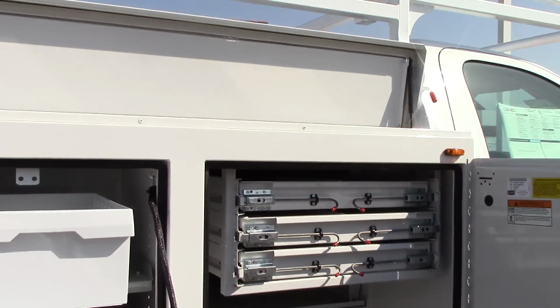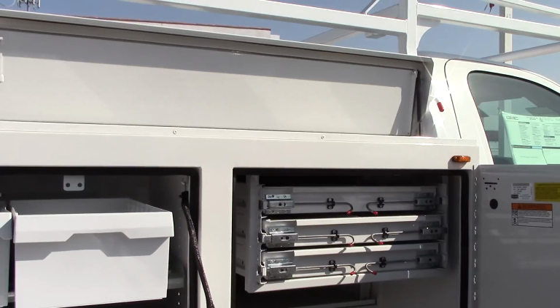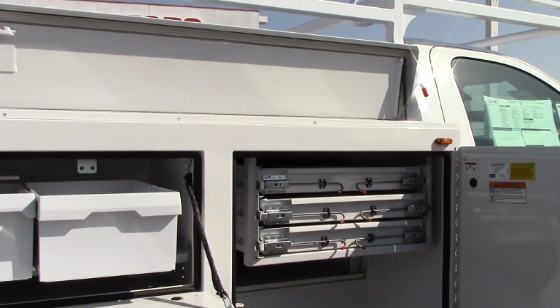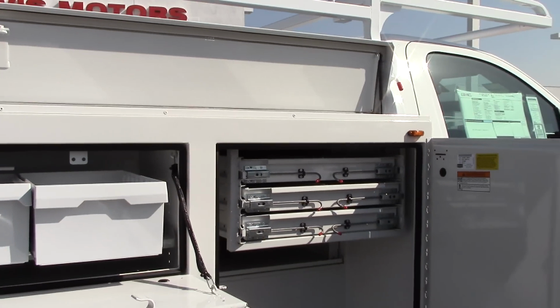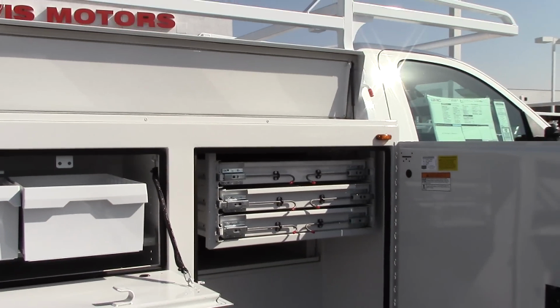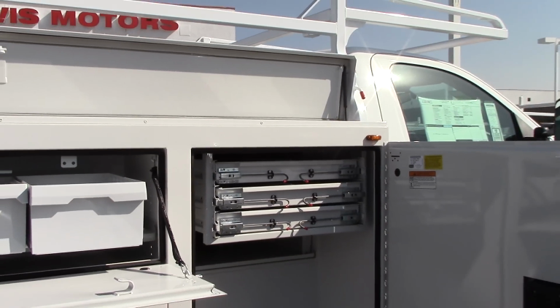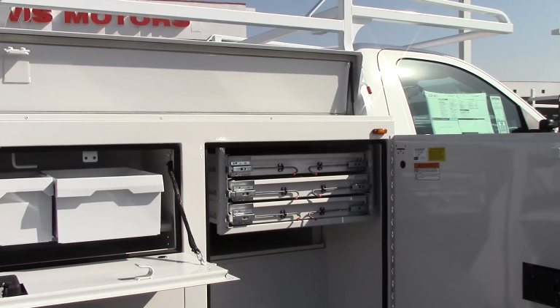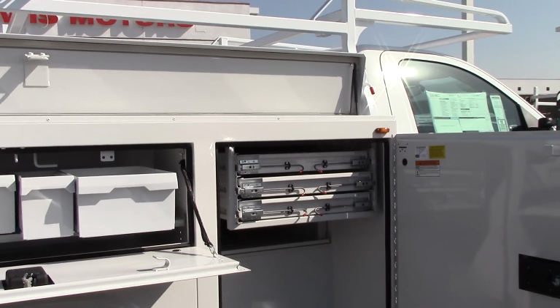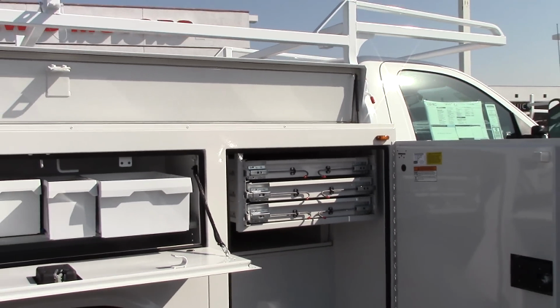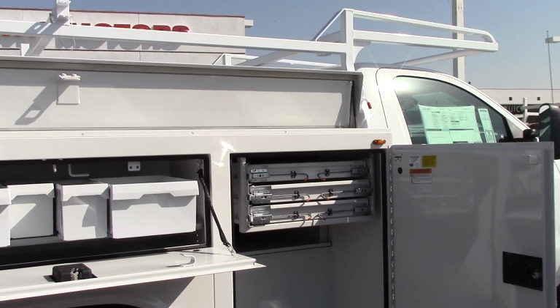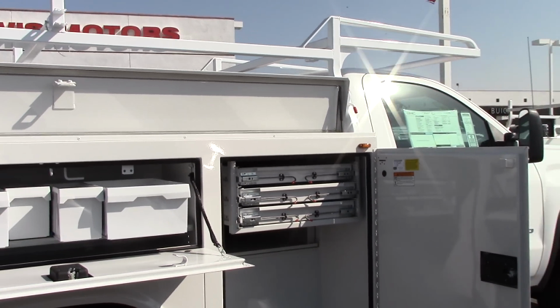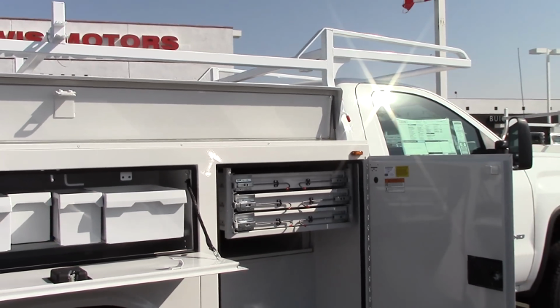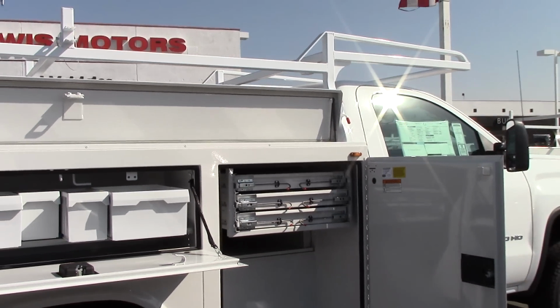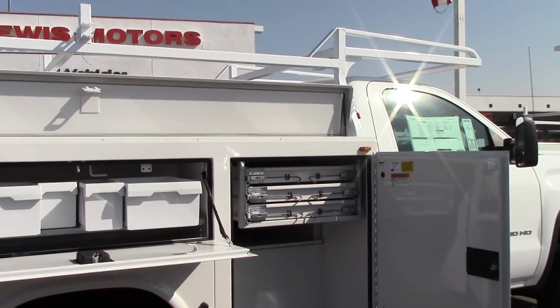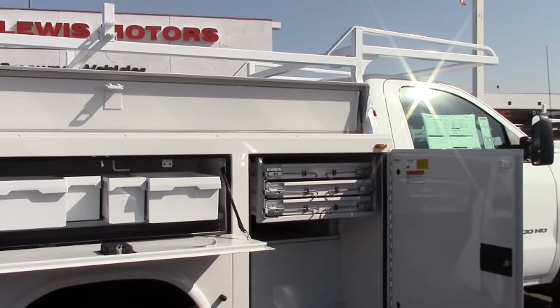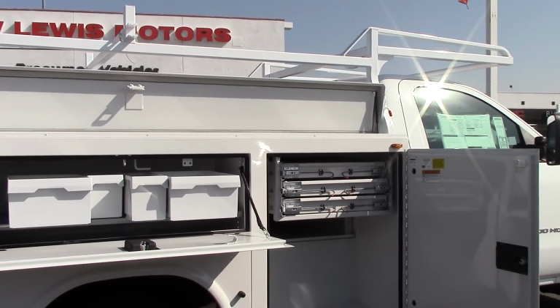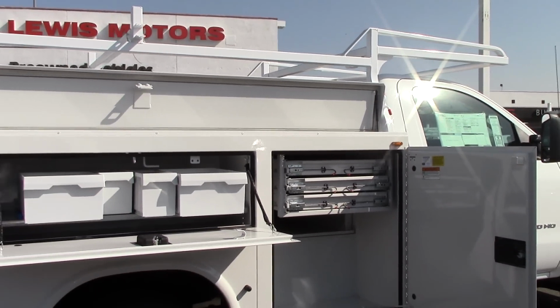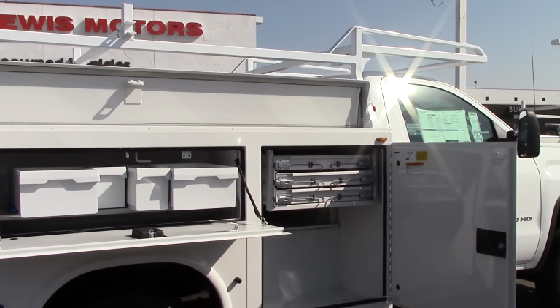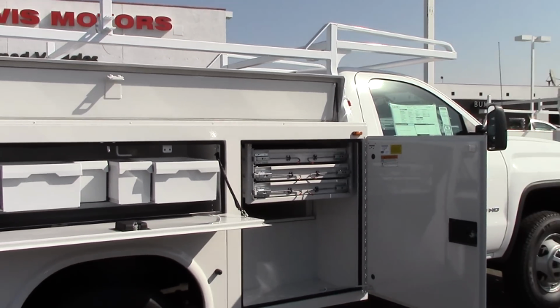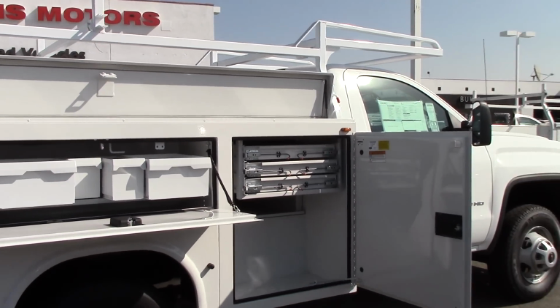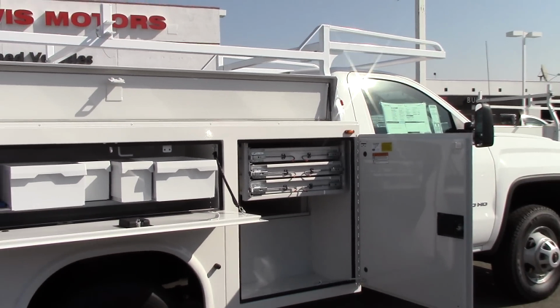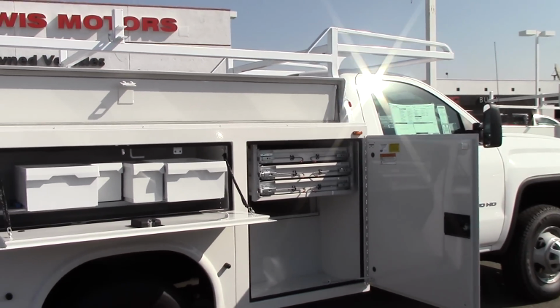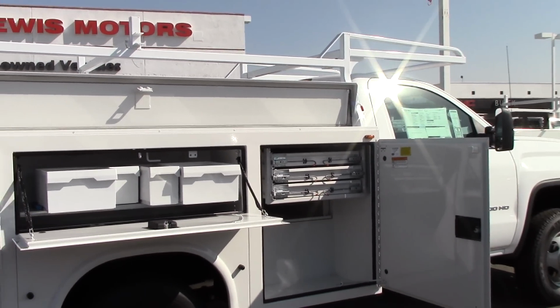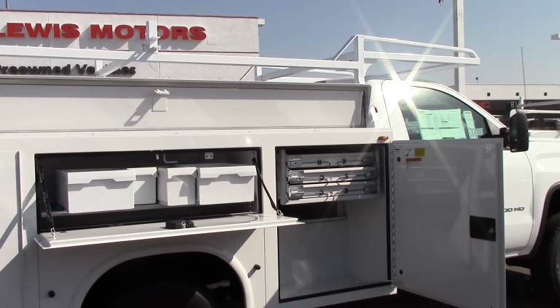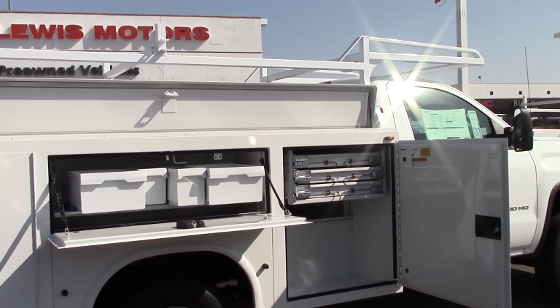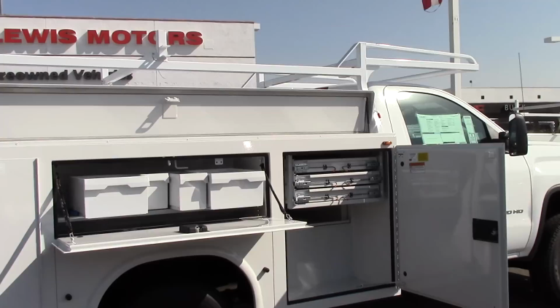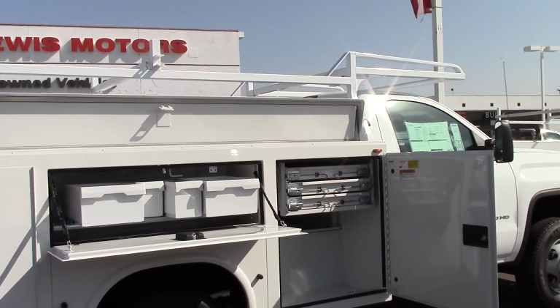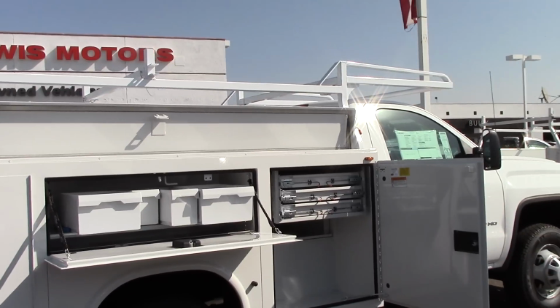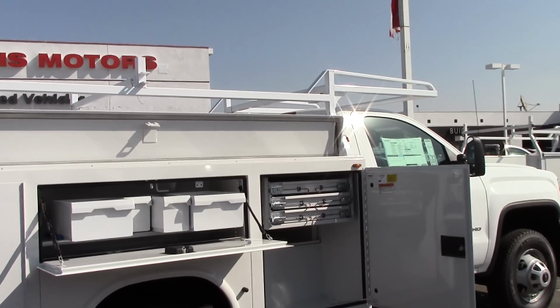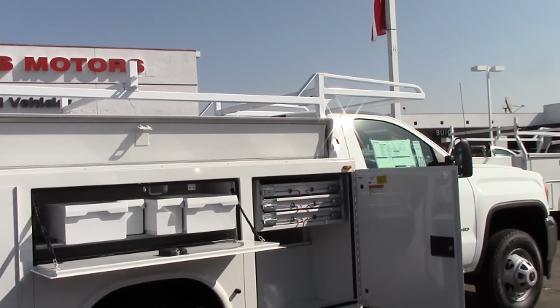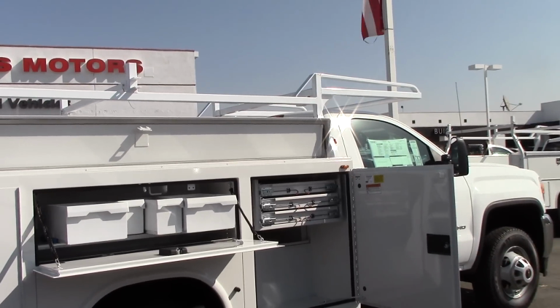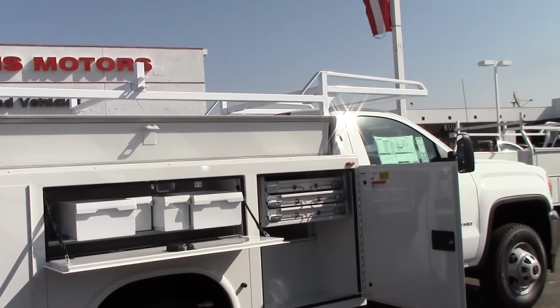It's just a little different look — trying to think of new stuff to help you guys out. Nine-foot transverse box from Knapheide. Thank you.